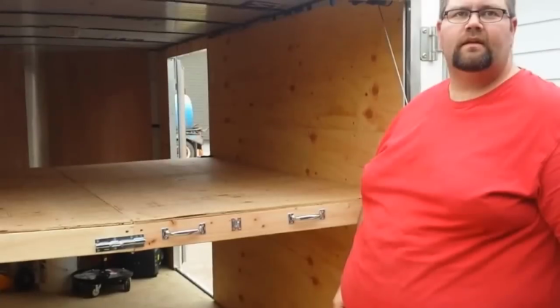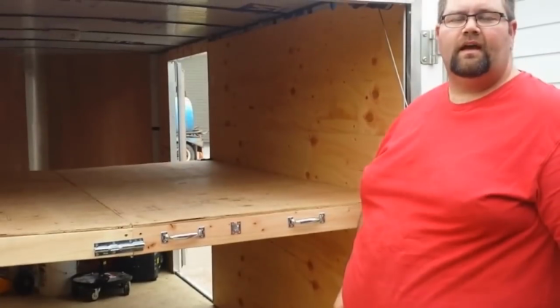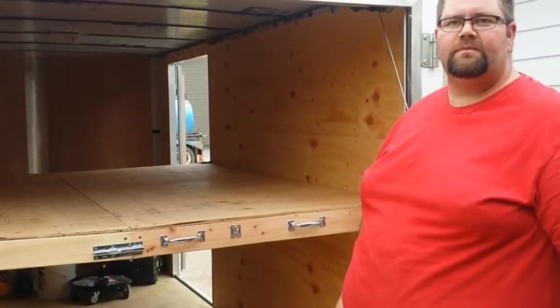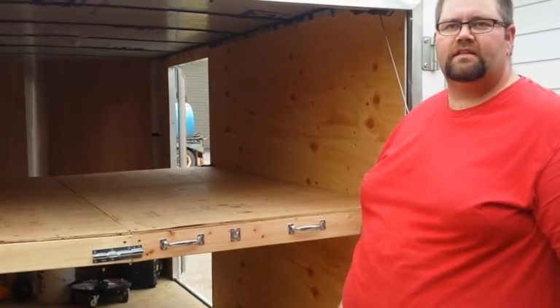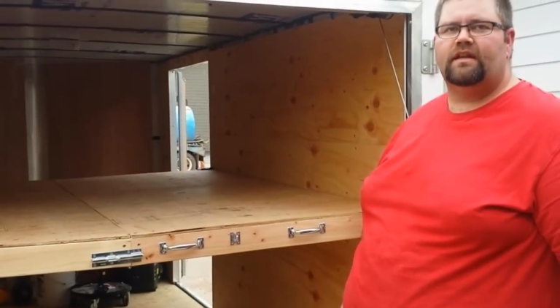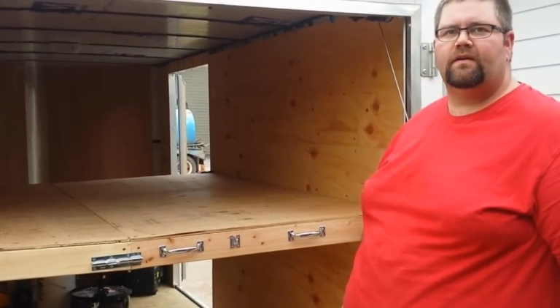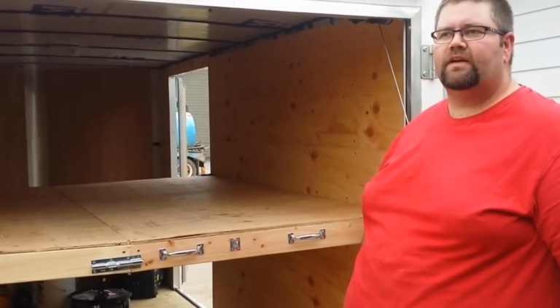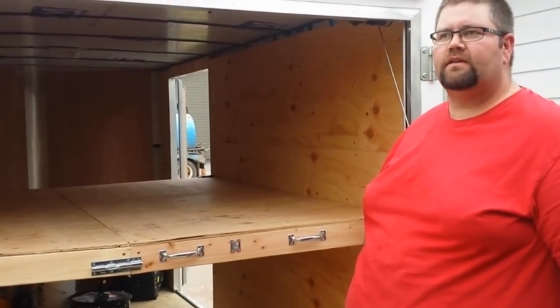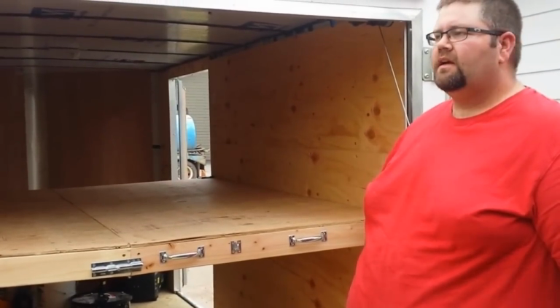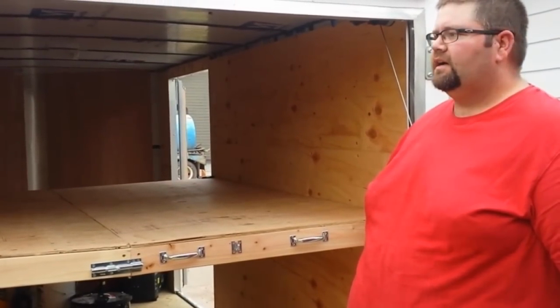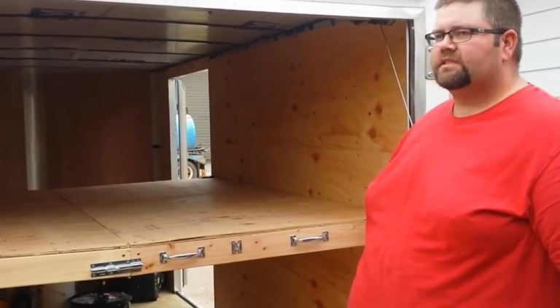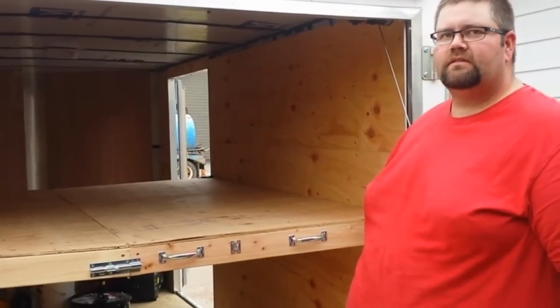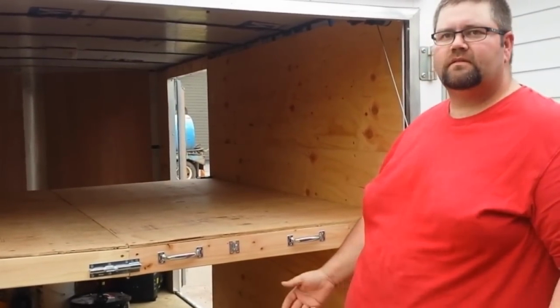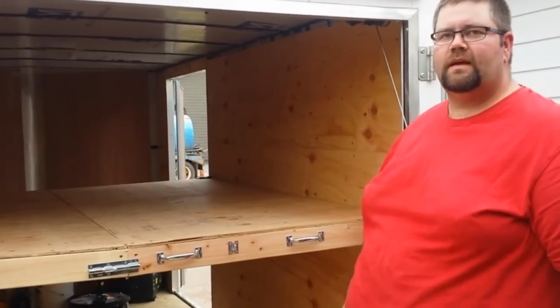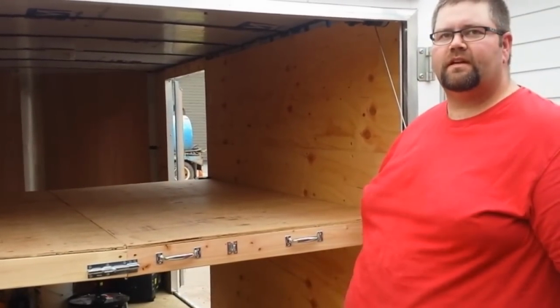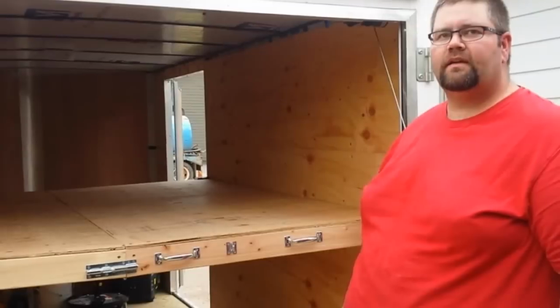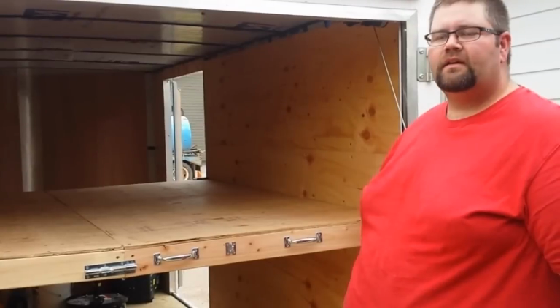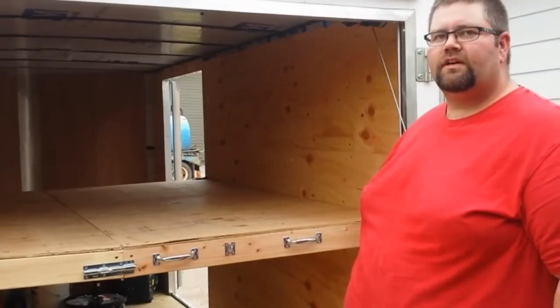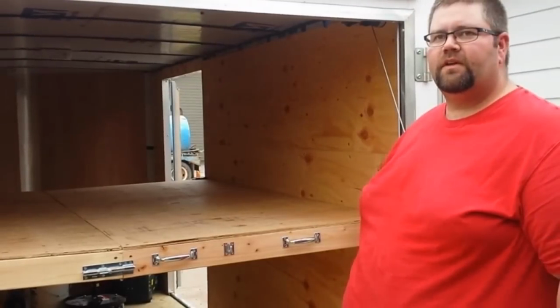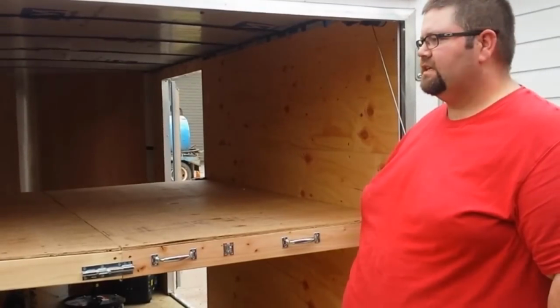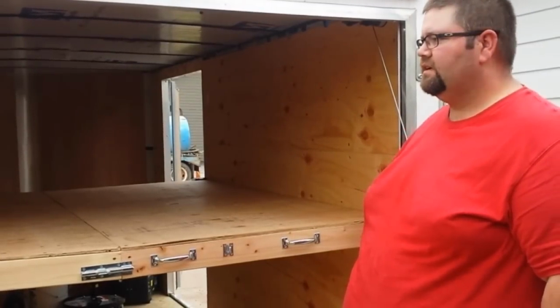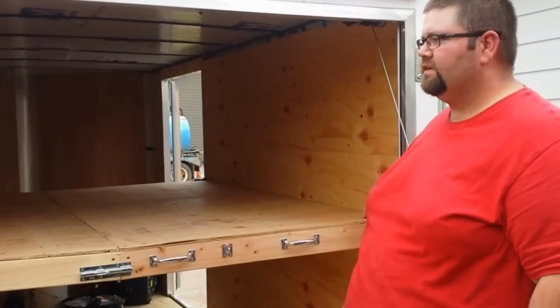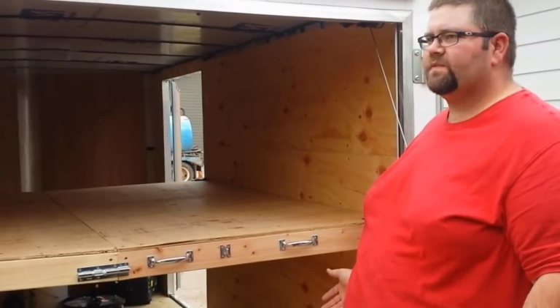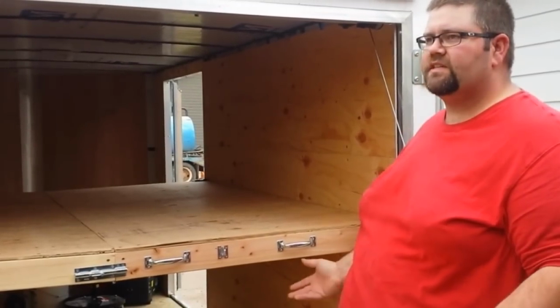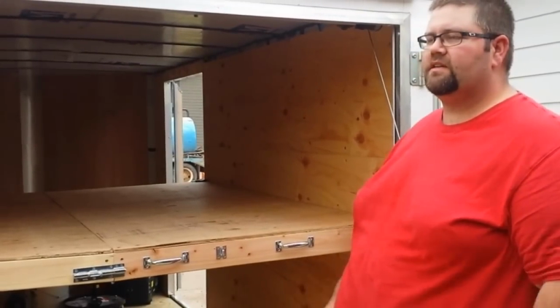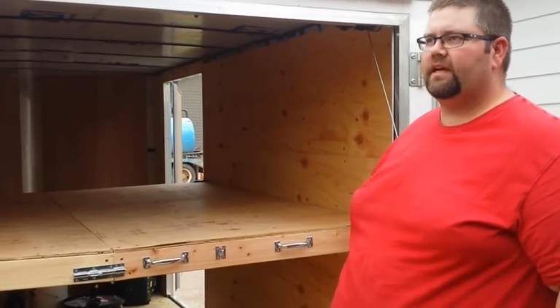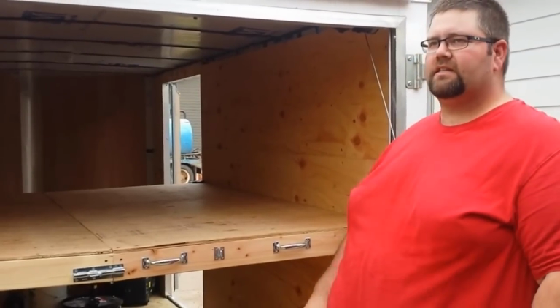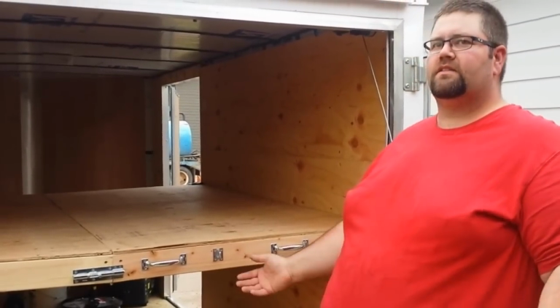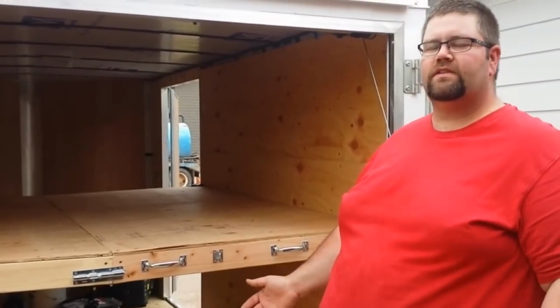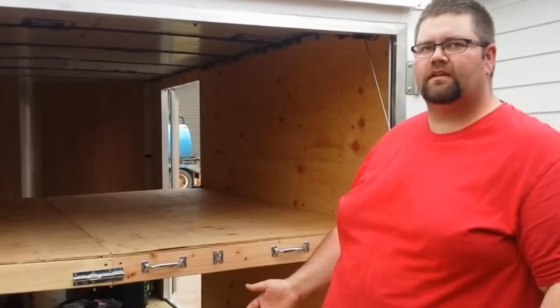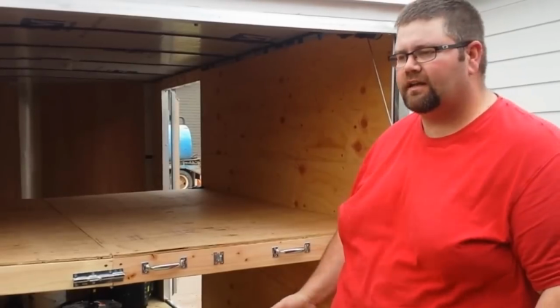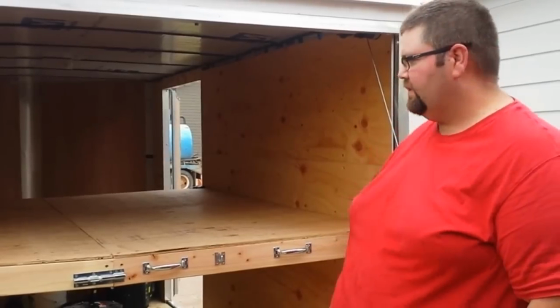Hi, I'm Justin, screen name AeroCowboy82. I'm just going to demonstrate the shelf that I built for my trailer. It folds up for easy storage, so I can actually use the trailer for something other than hauling airplanes.